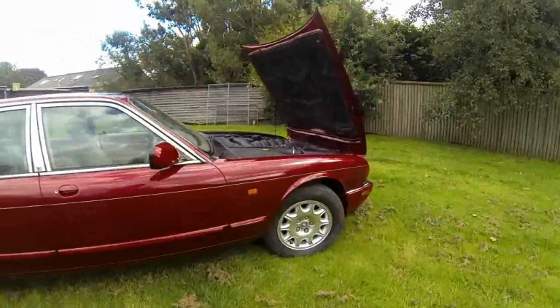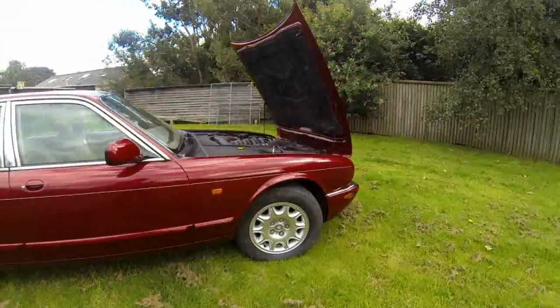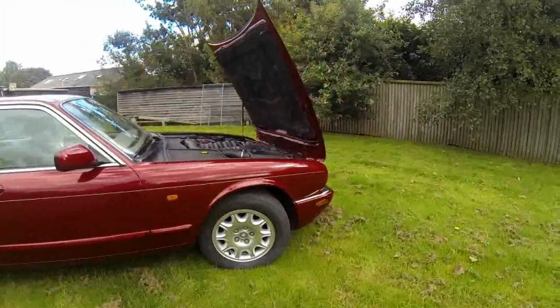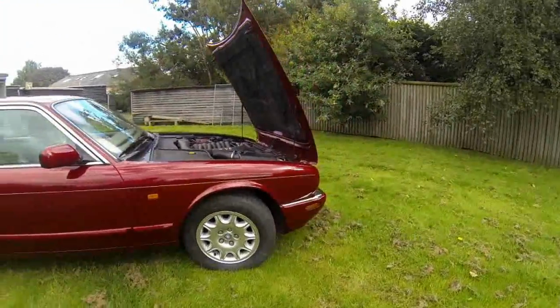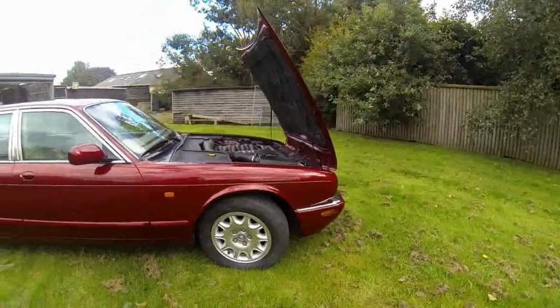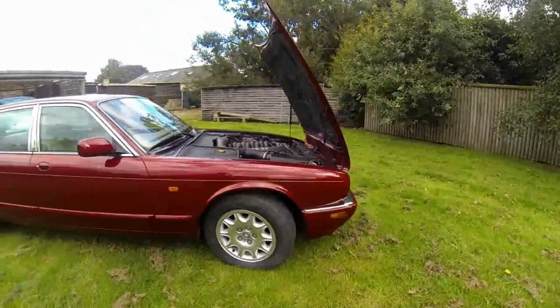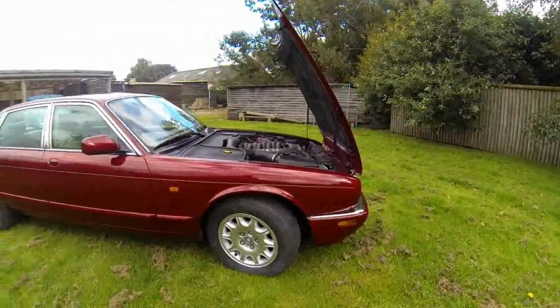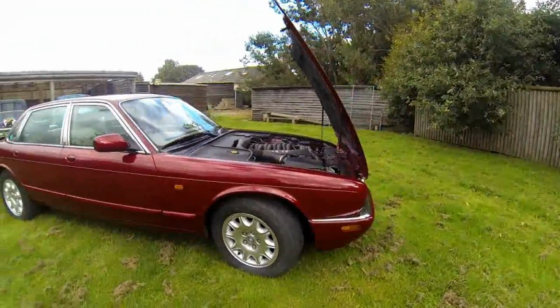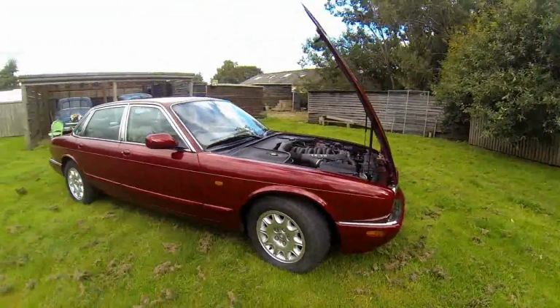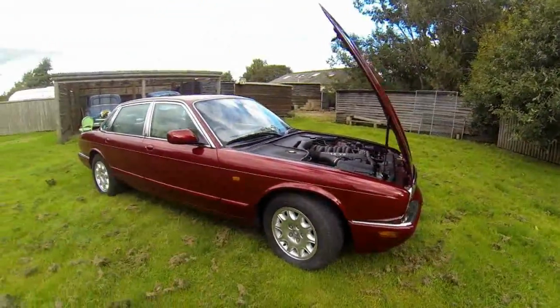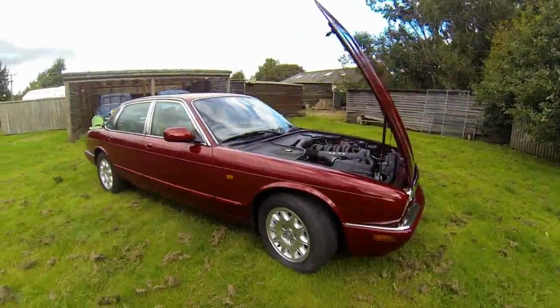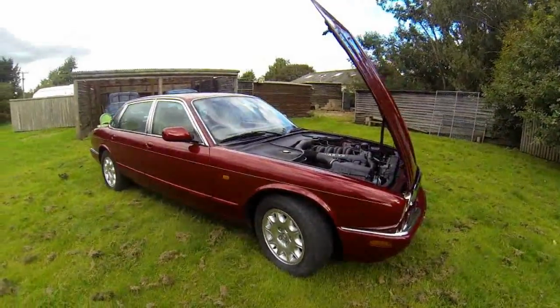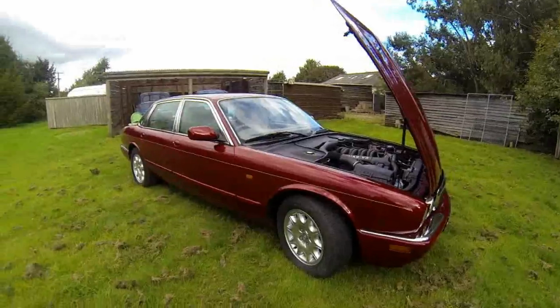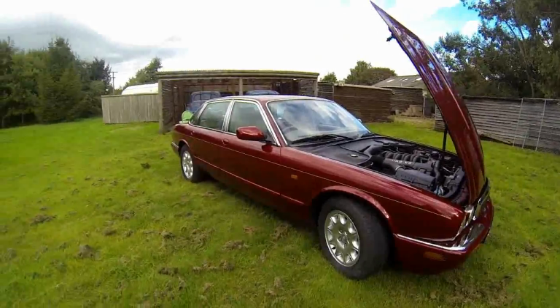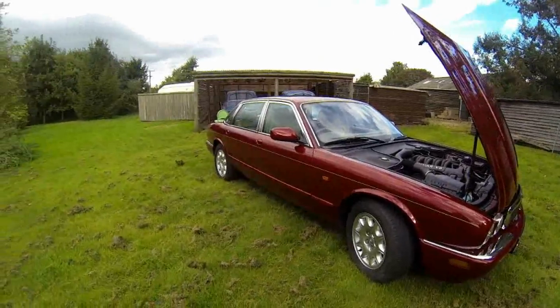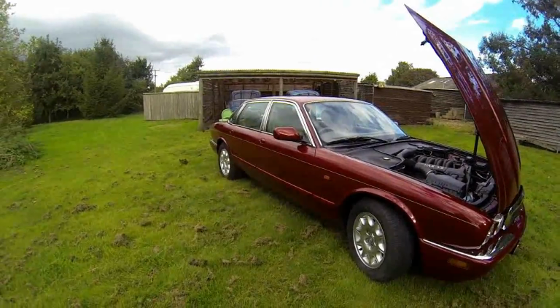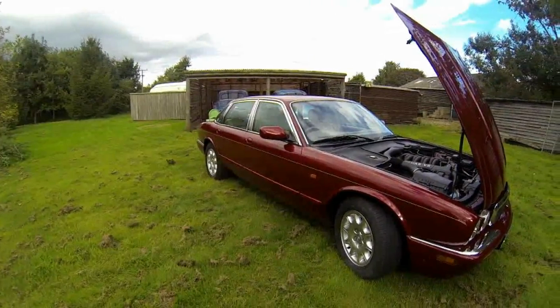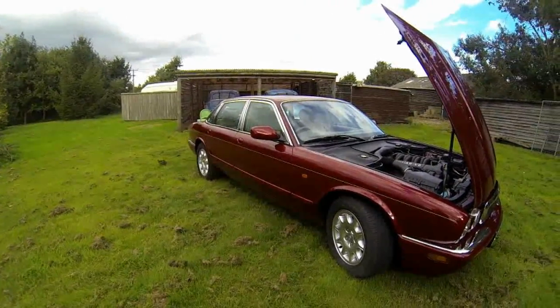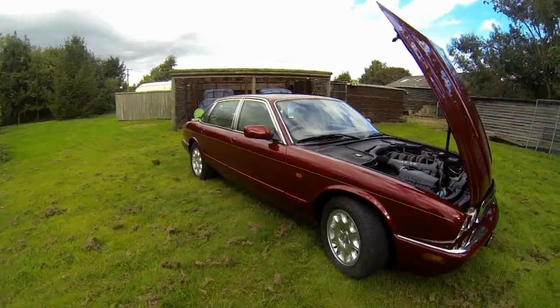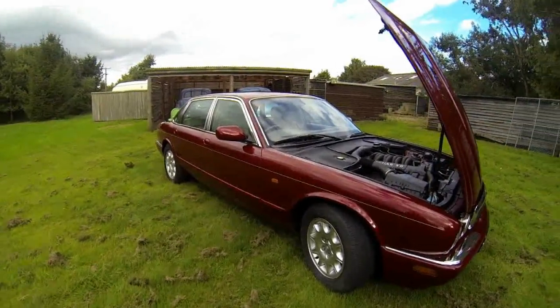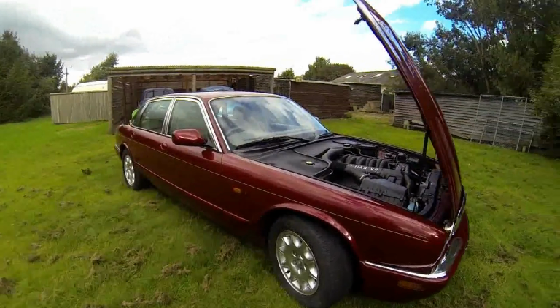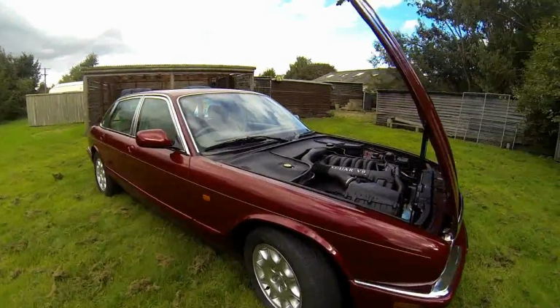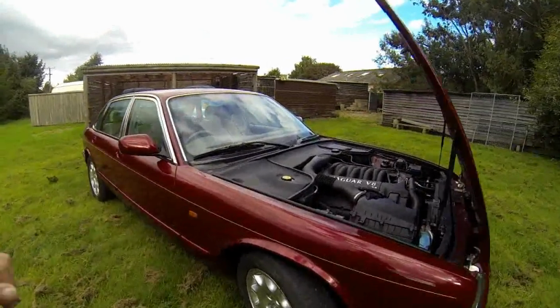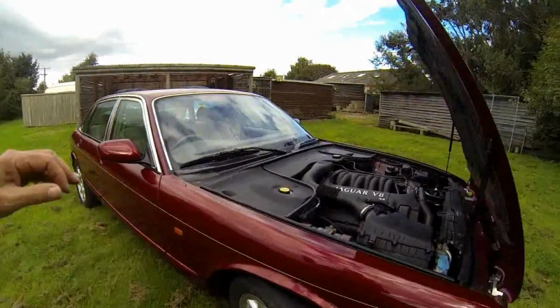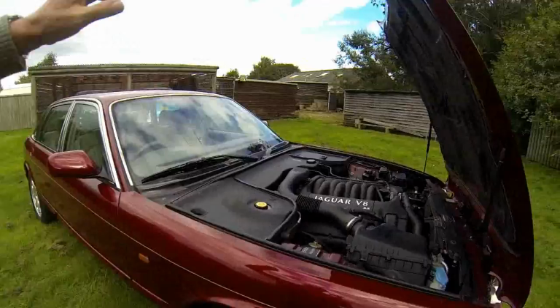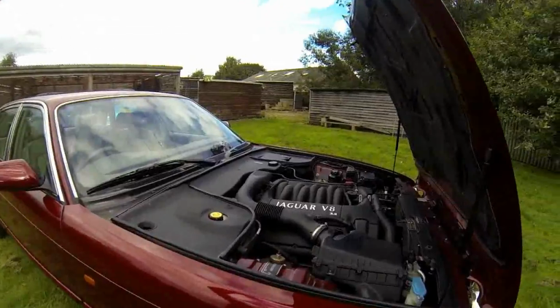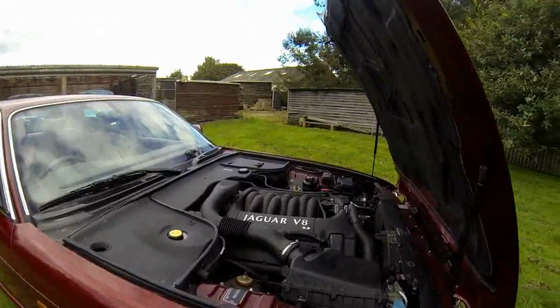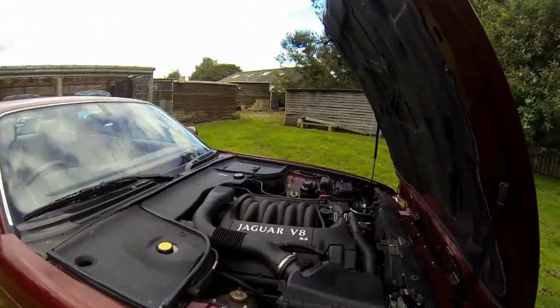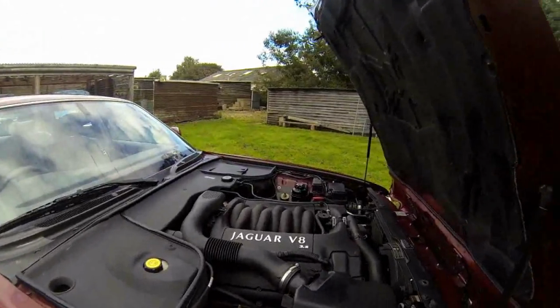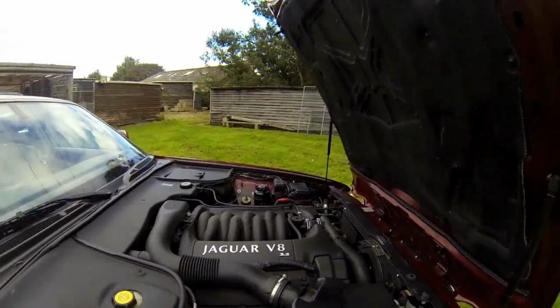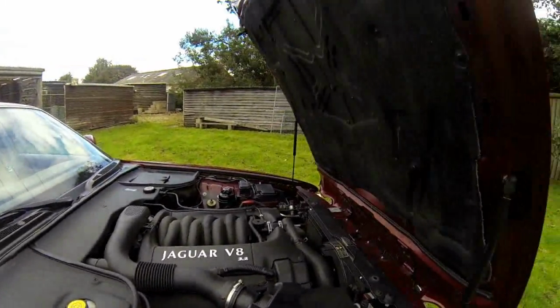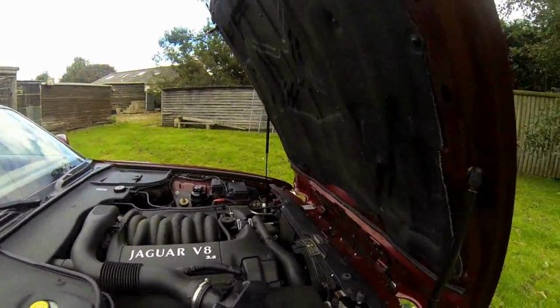So I think I'm looking forward to the first long drive in it, which will possibly be next week when I'll be doing maybe a 300 or 400 mile round trip on it.